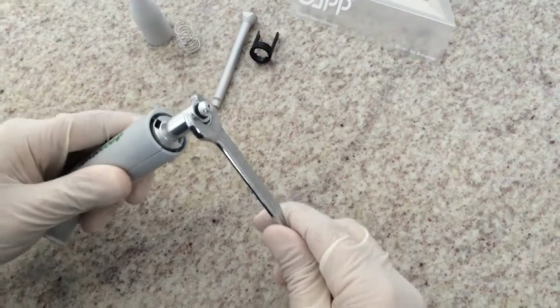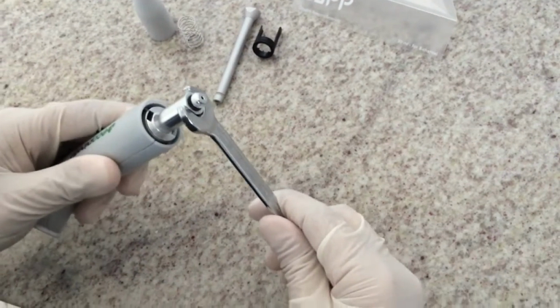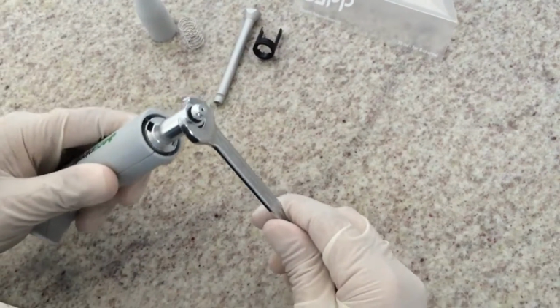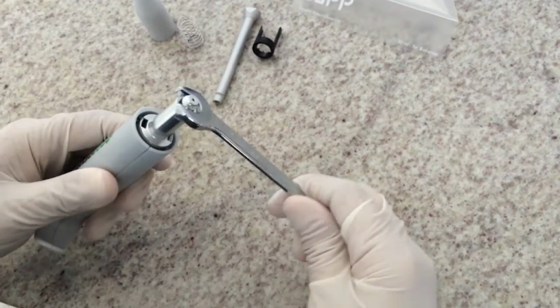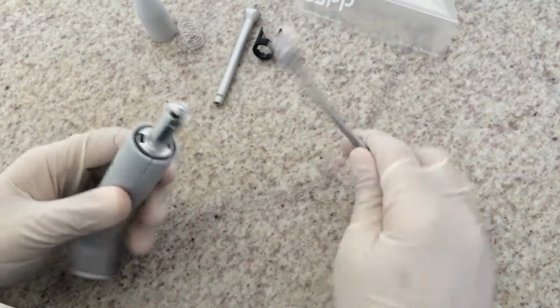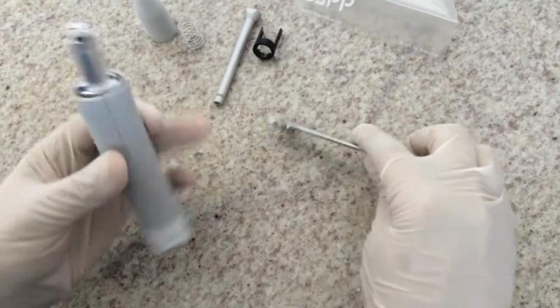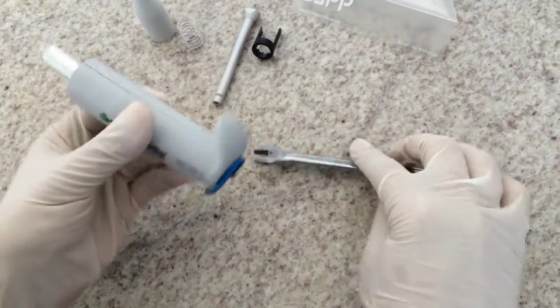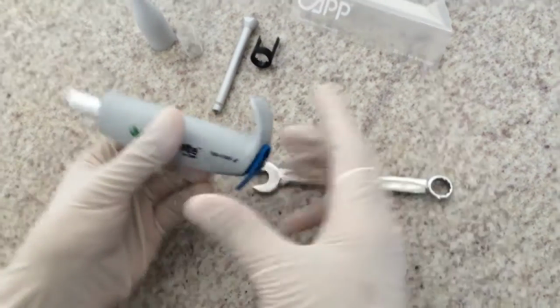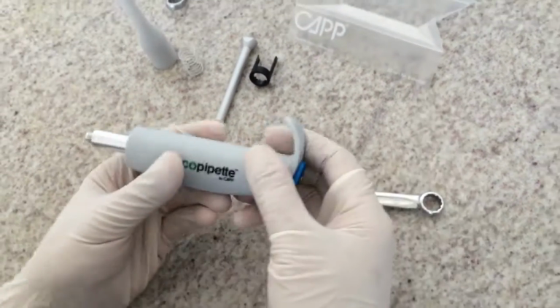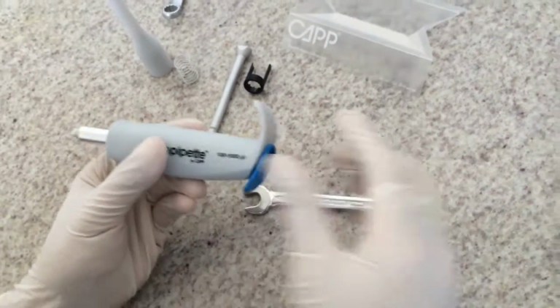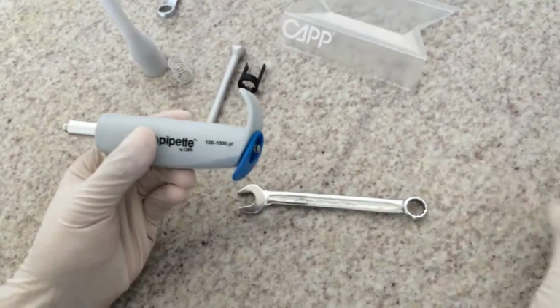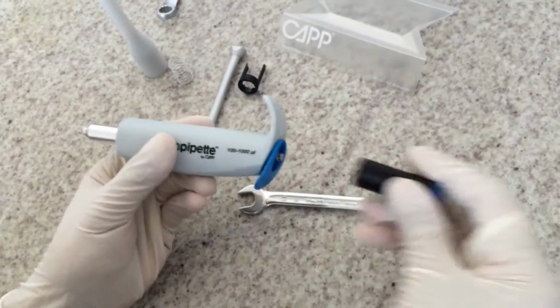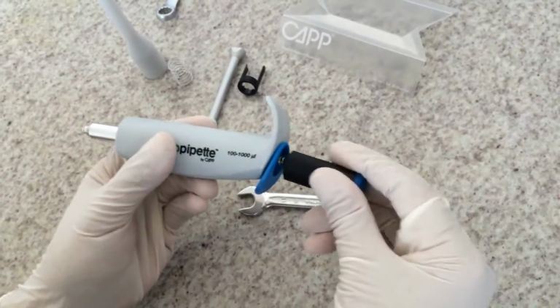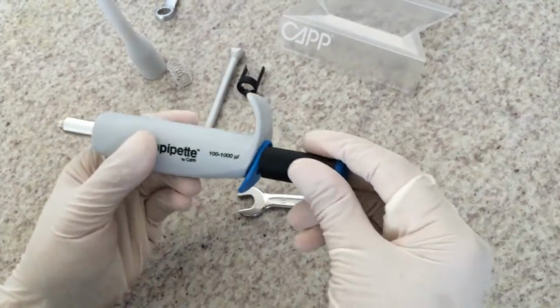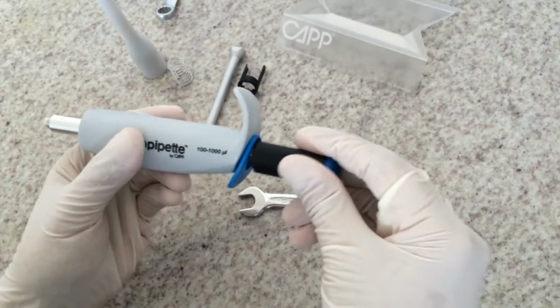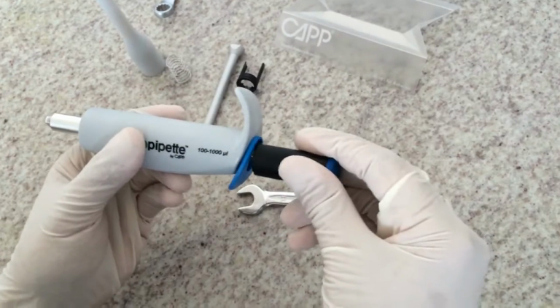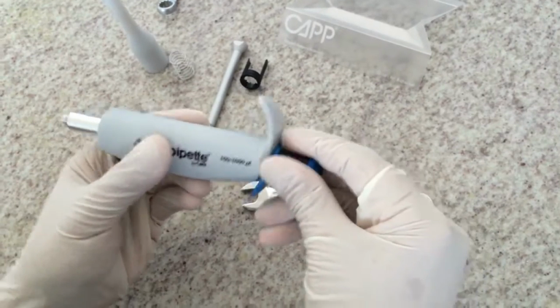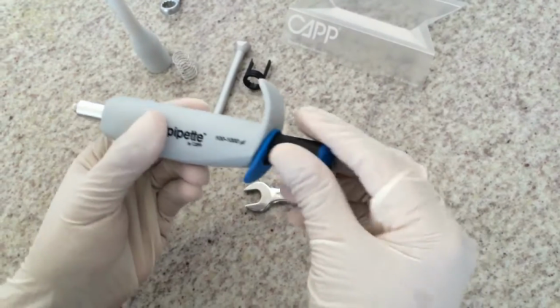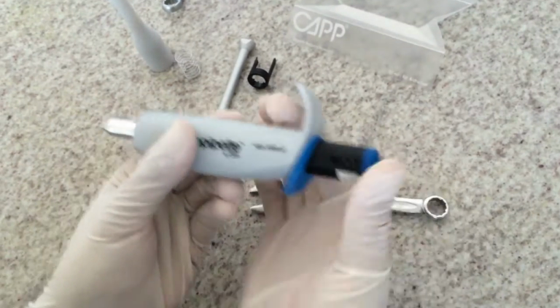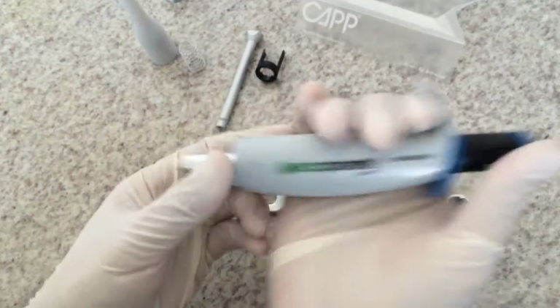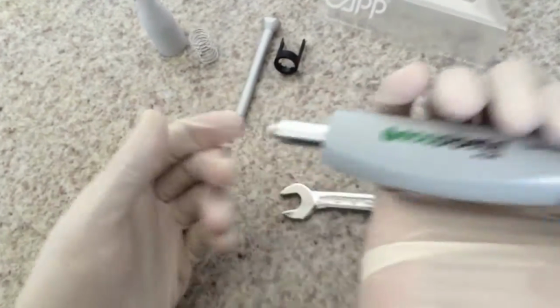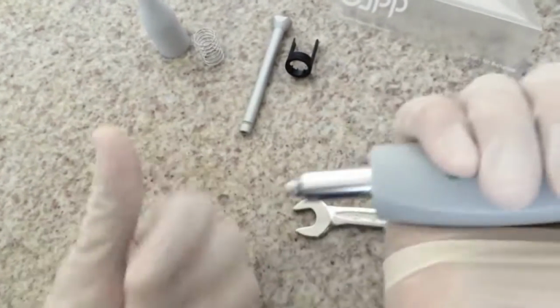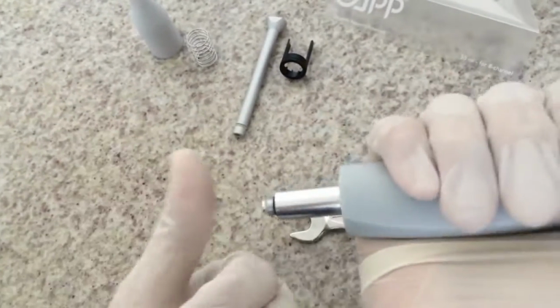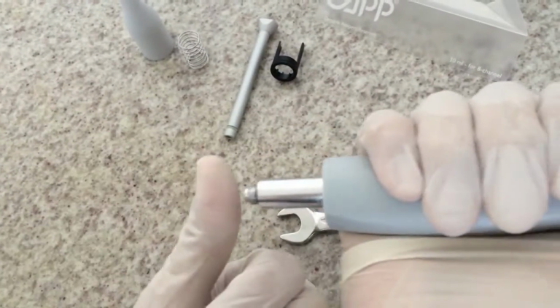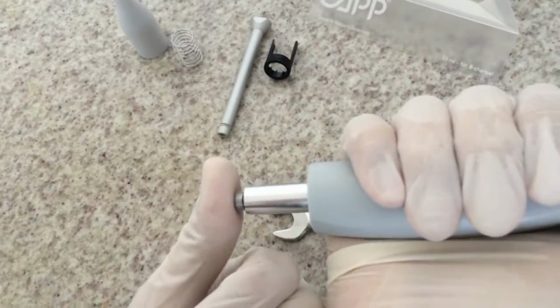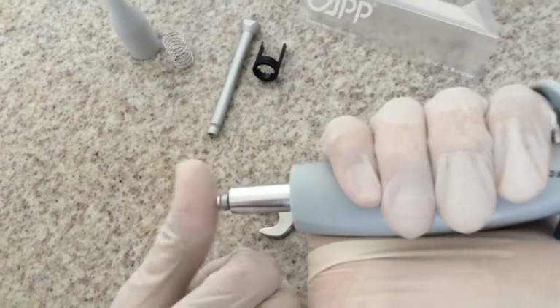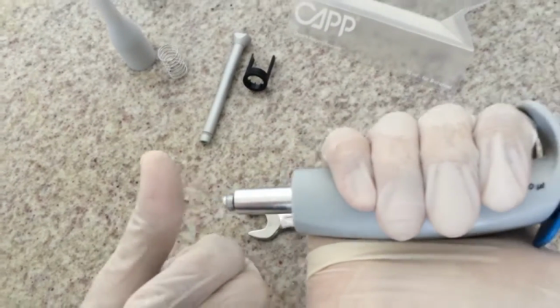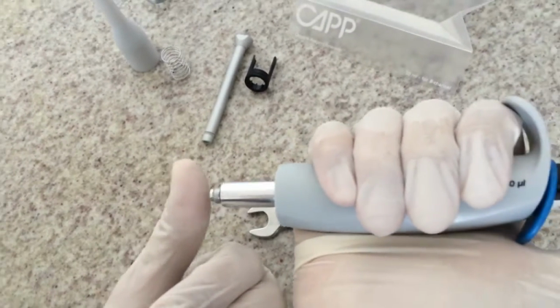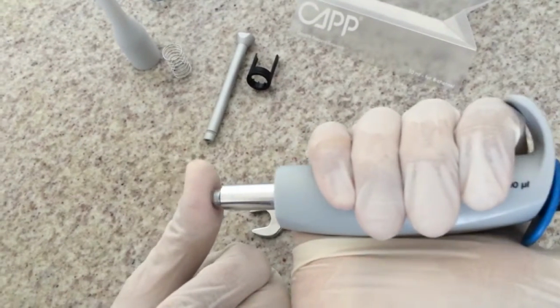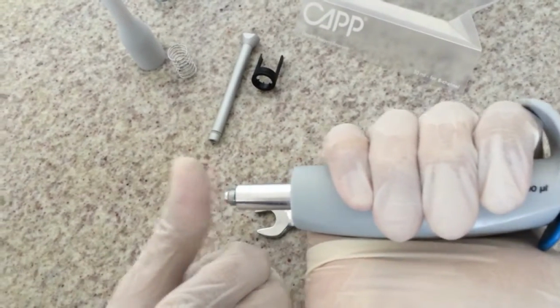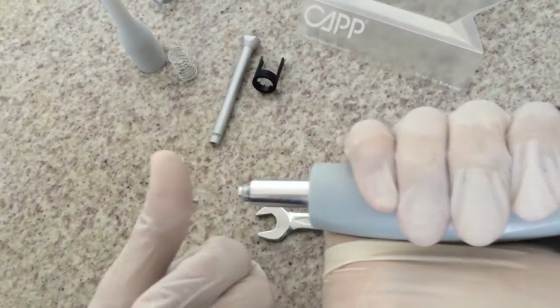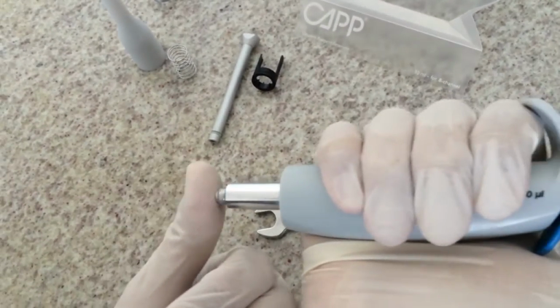Always tighten it gently. And once you finish this part of the assembly, you can put the volume controller back and make sure that there is a tight seal.